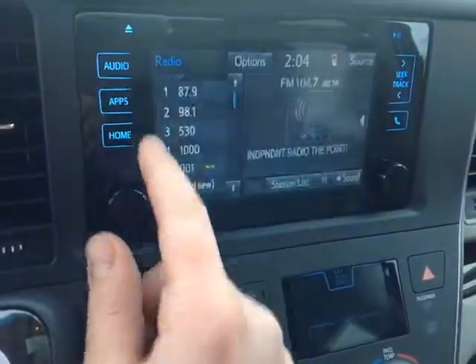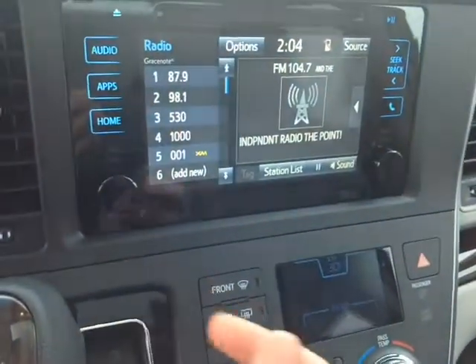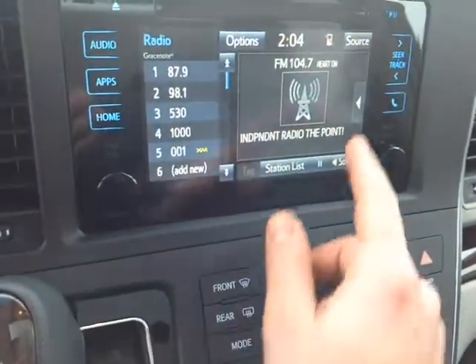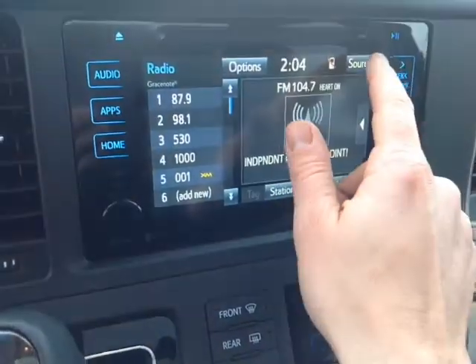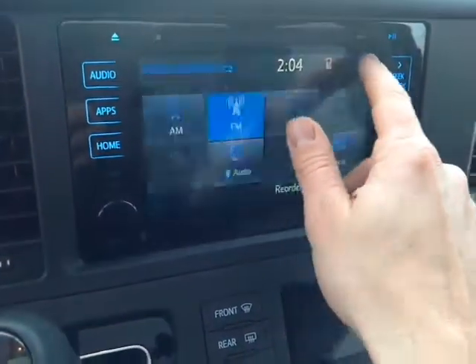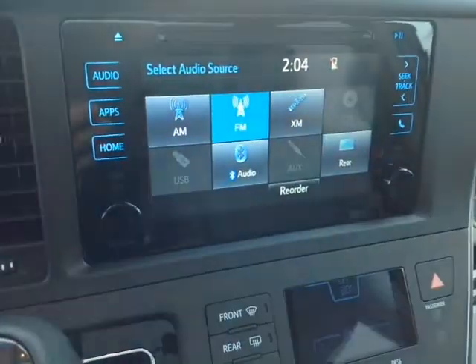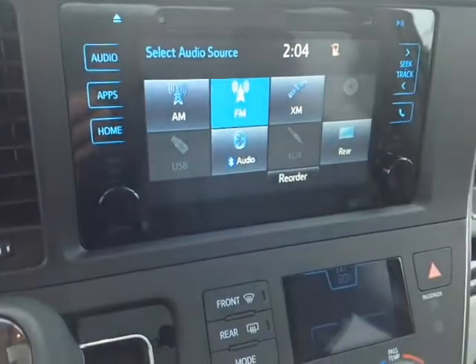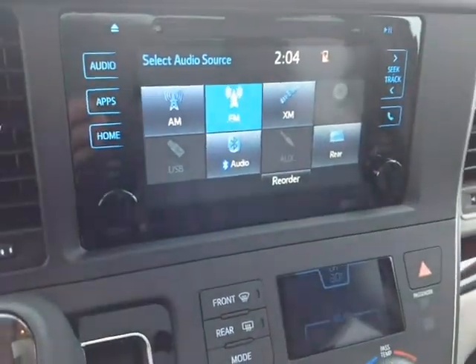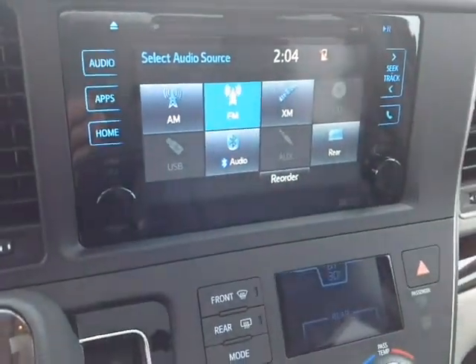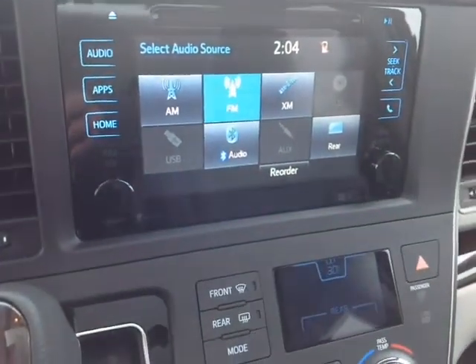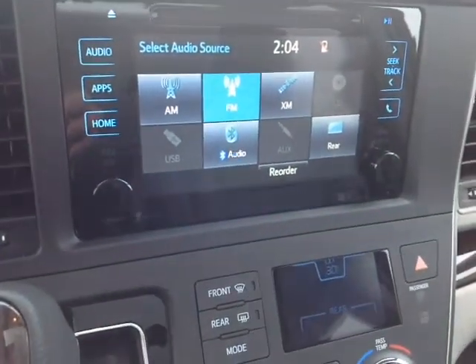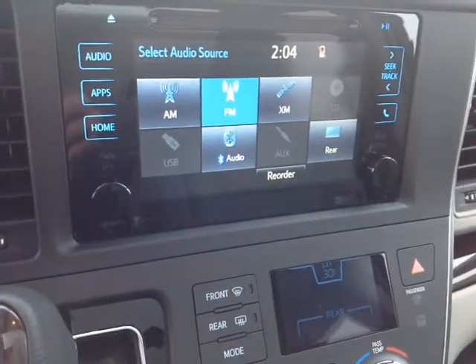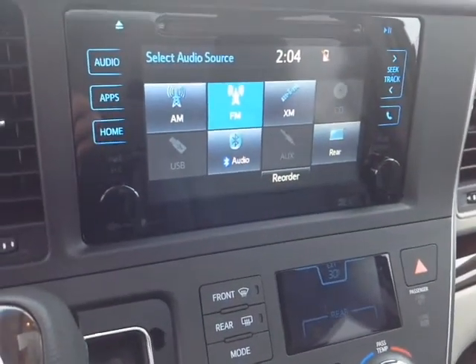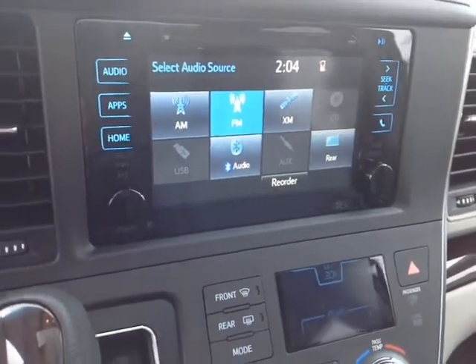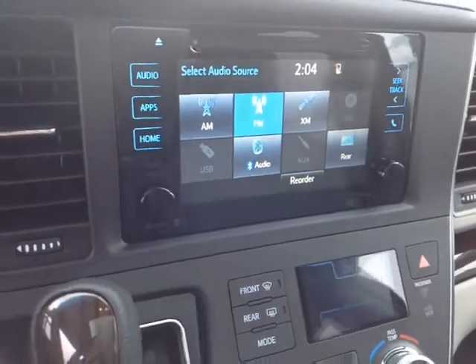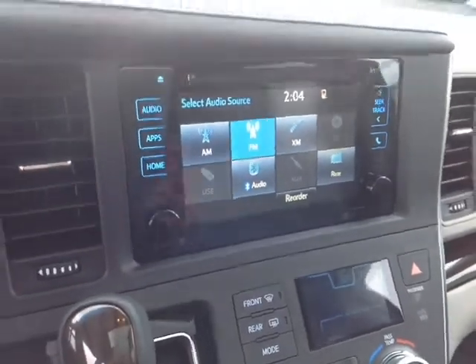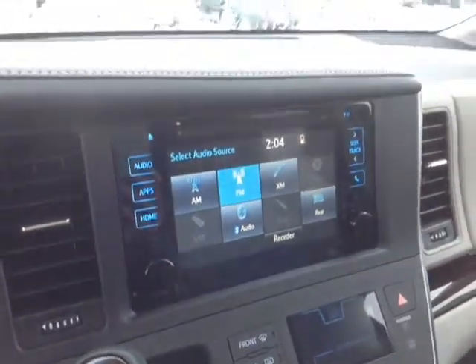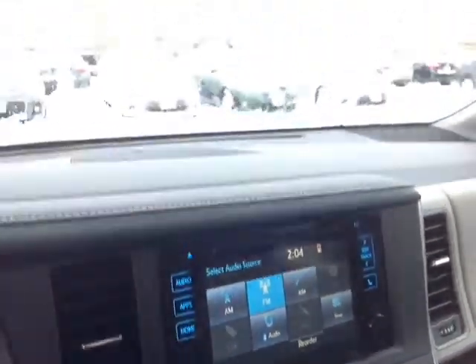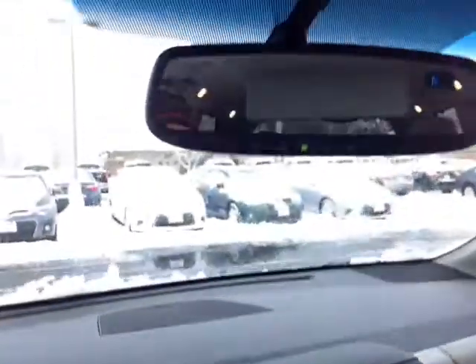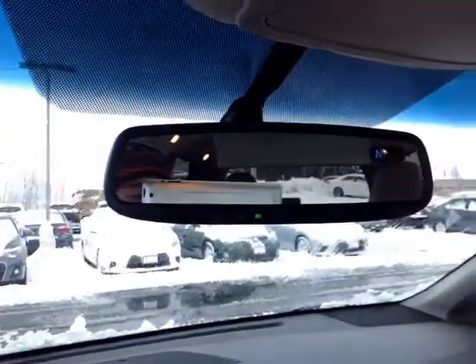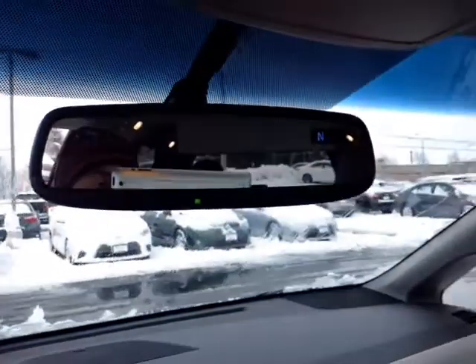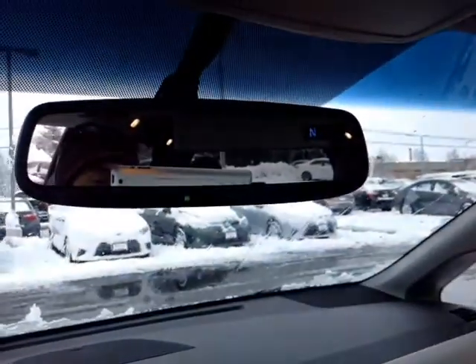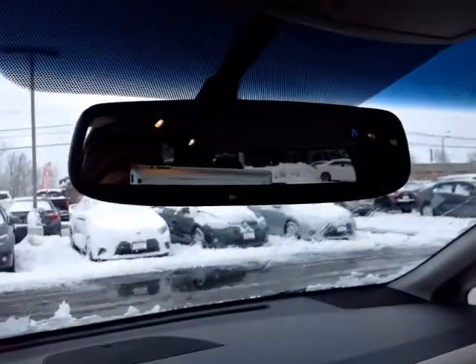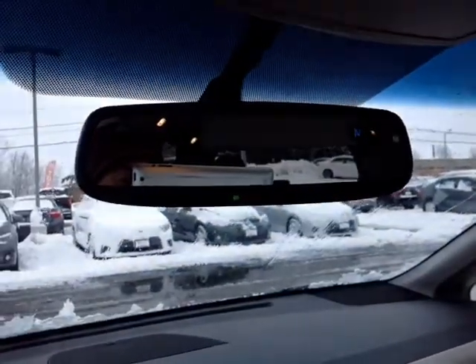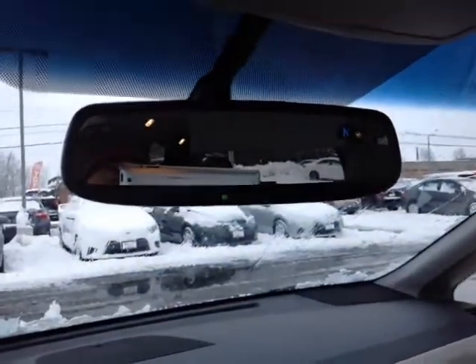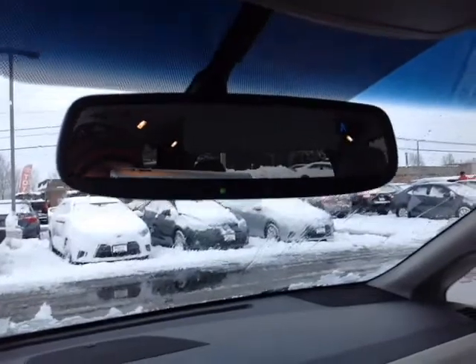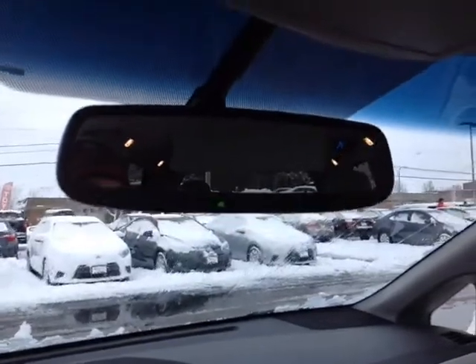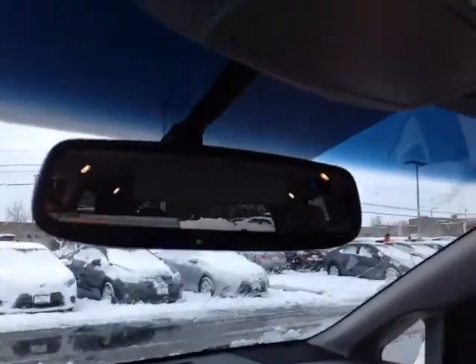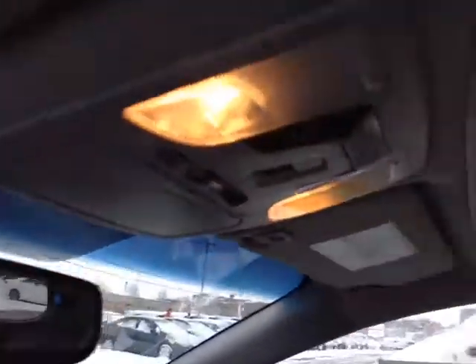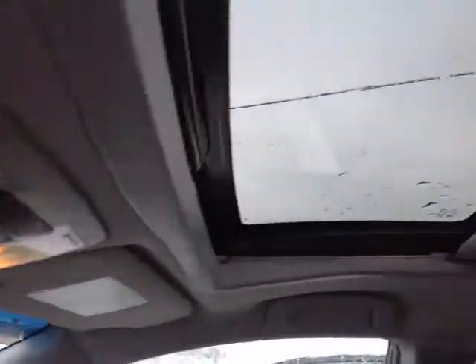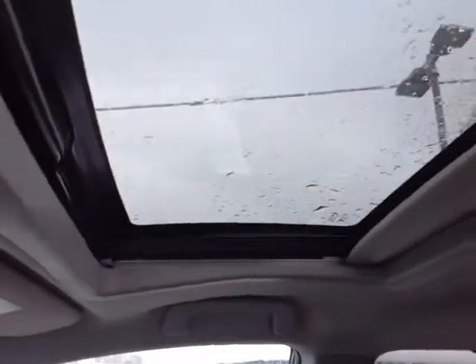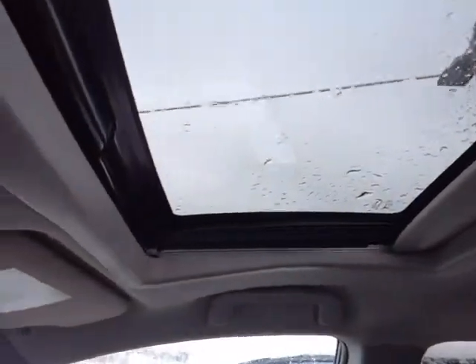You can pick from a number of different audio sources that include AM, FM, XM, CD, USB, Bluetooth, auxiliary, and your rear TV screen. And finally we have our auto dimming rear view mirror with a compass, home link along the bottom for your garage door opener, and the power sunroof.